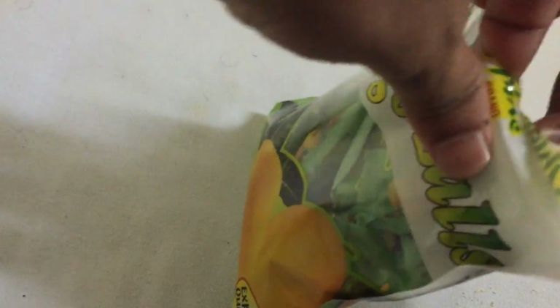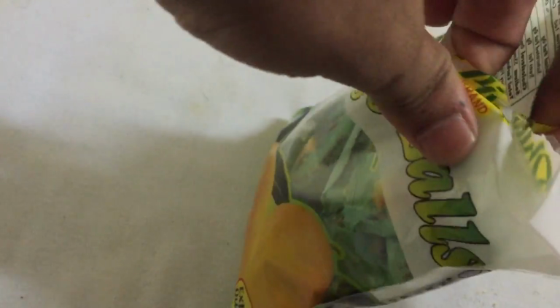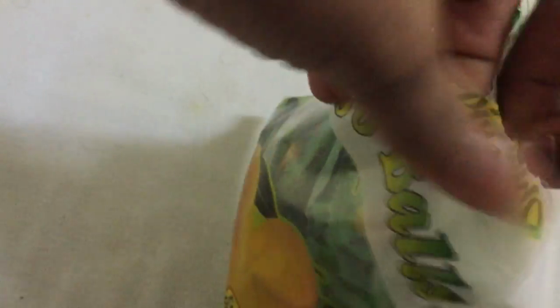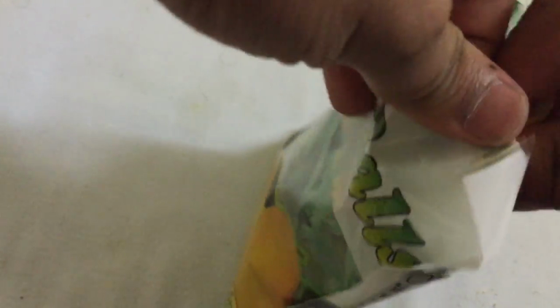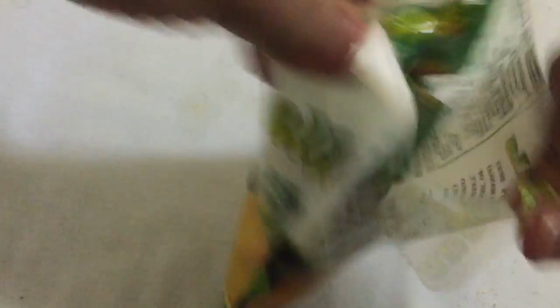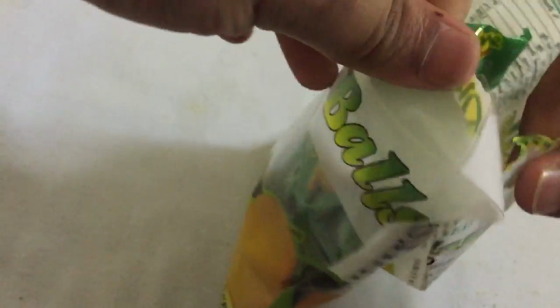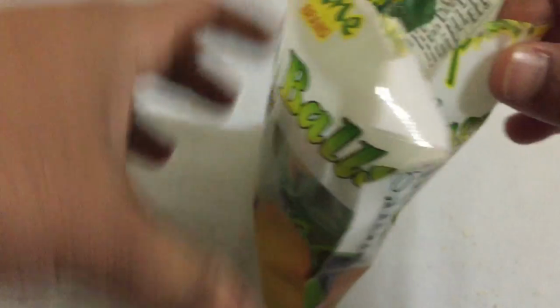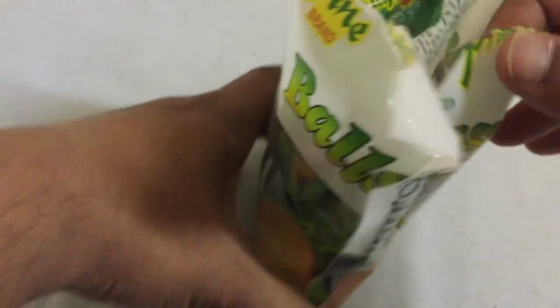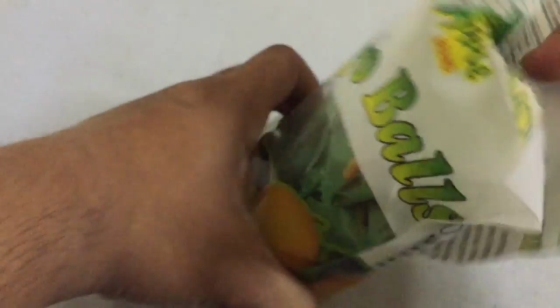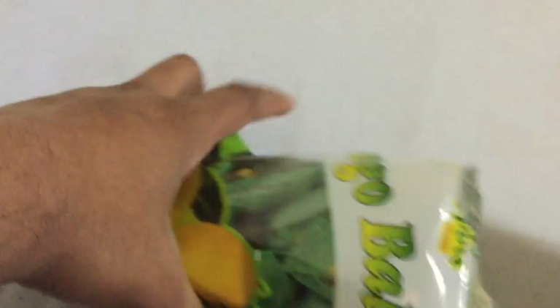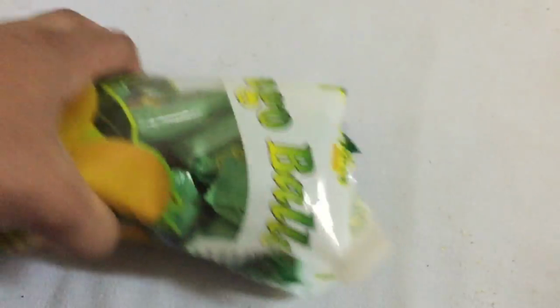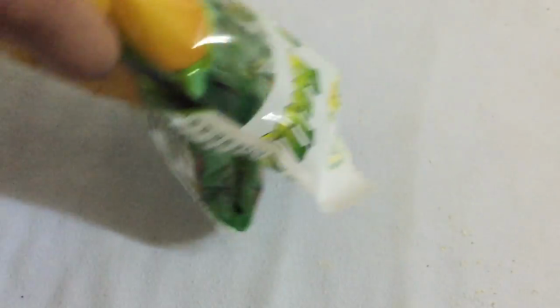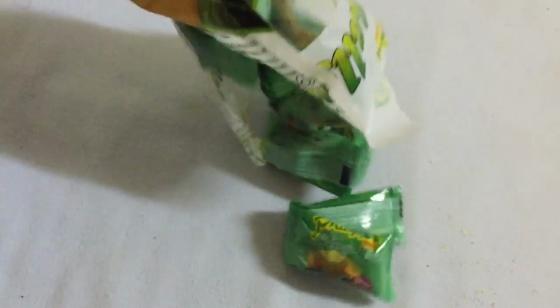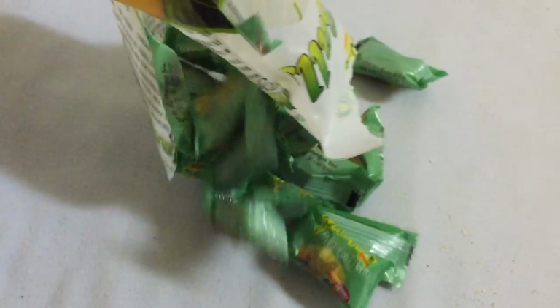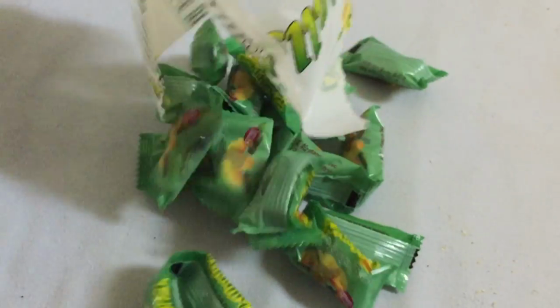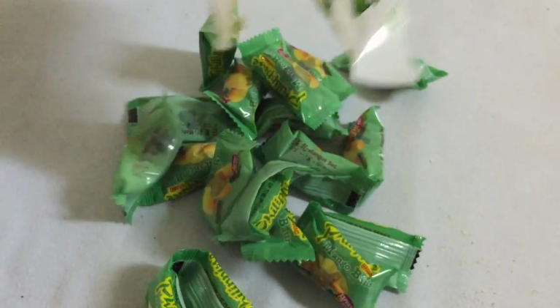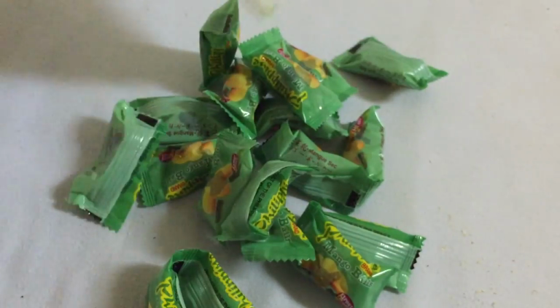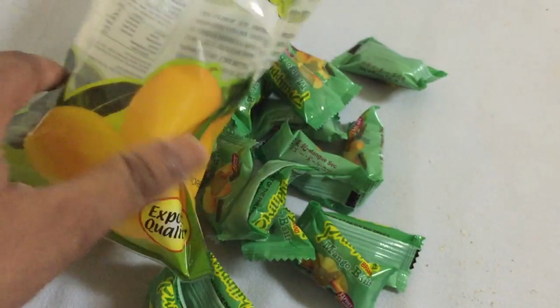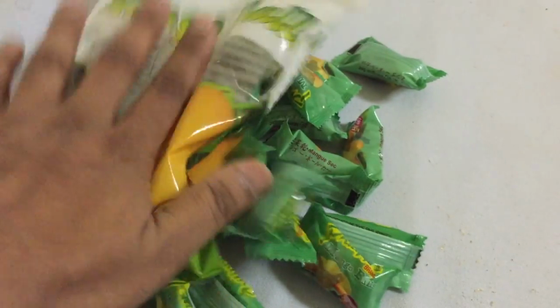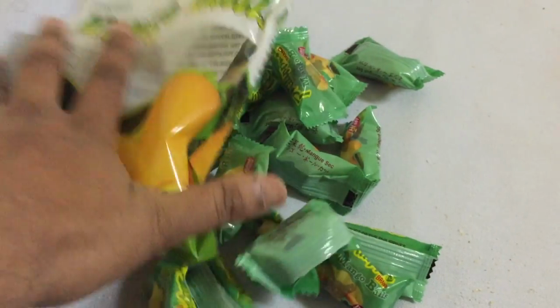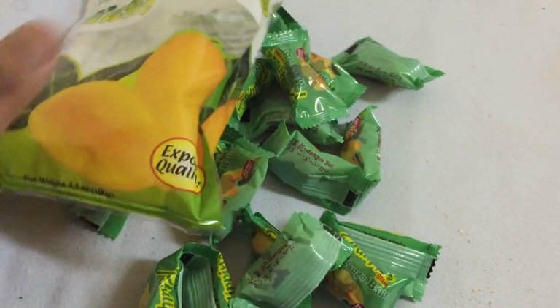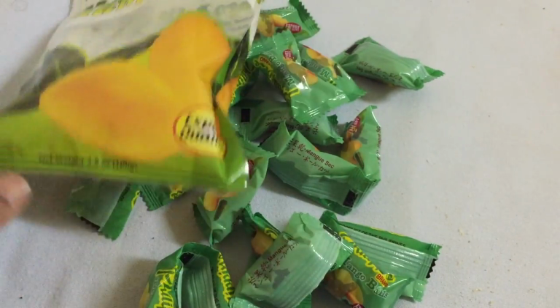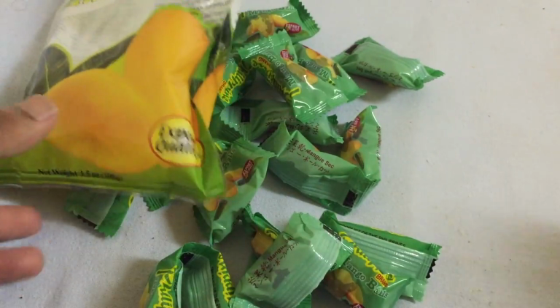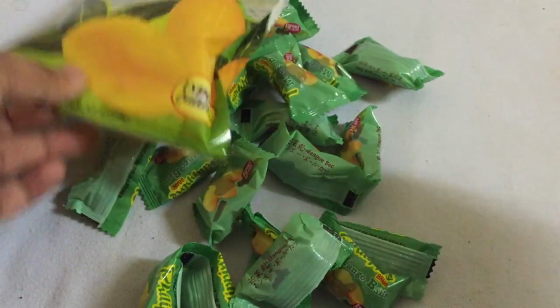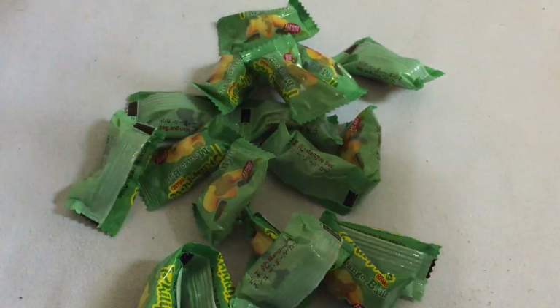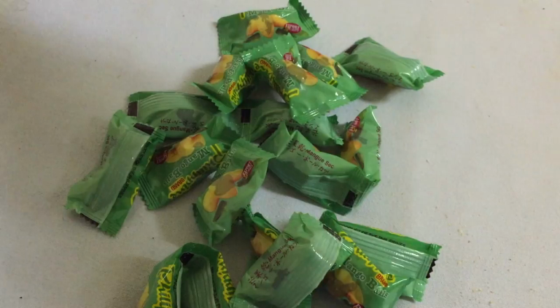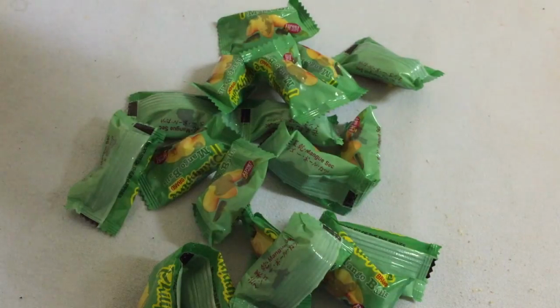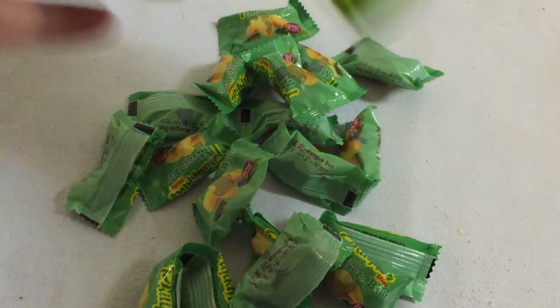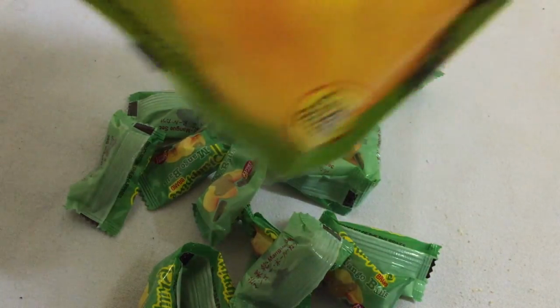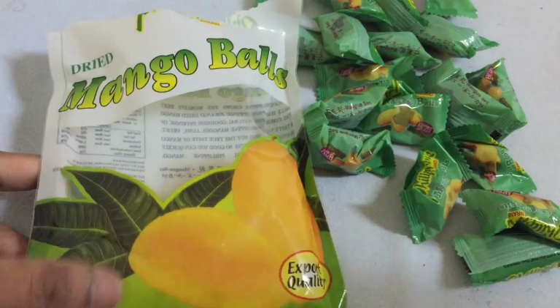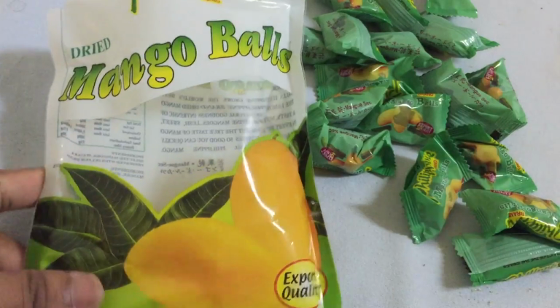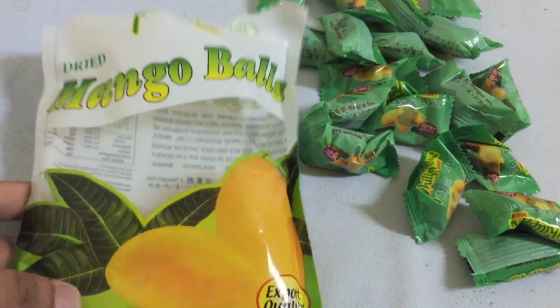Wow, look at that! Pretty awesome — mango balls!